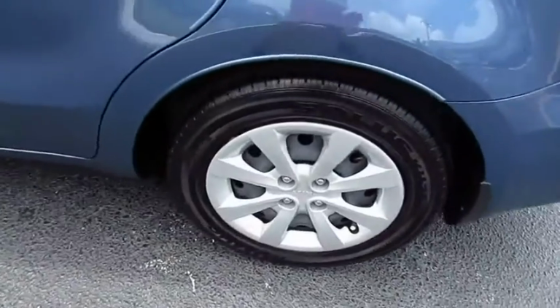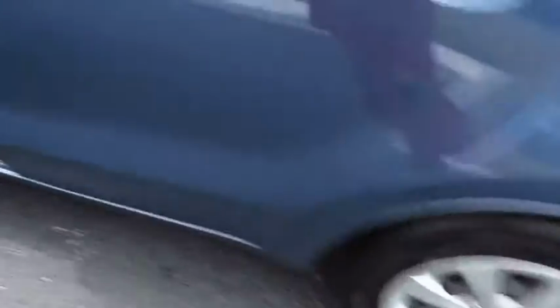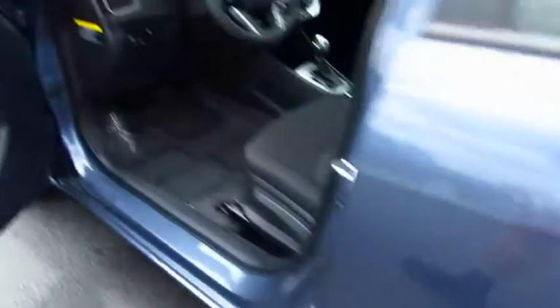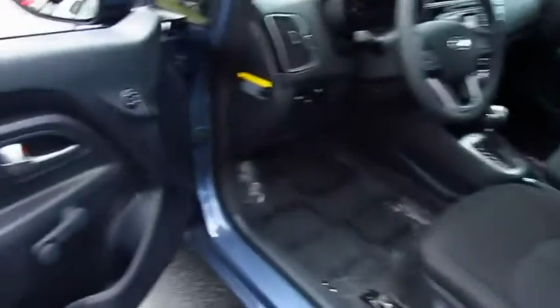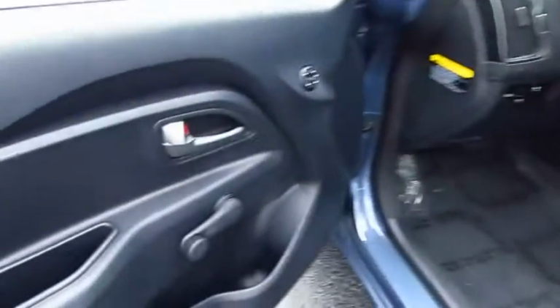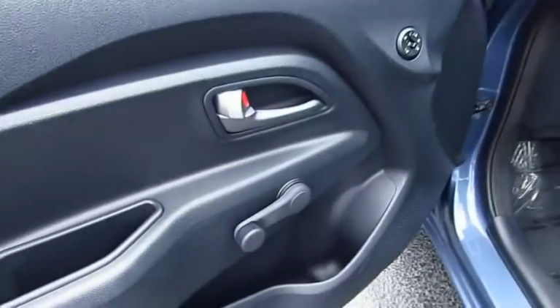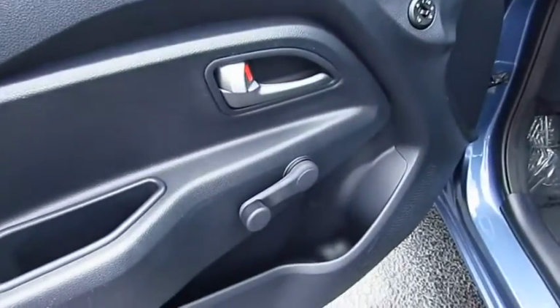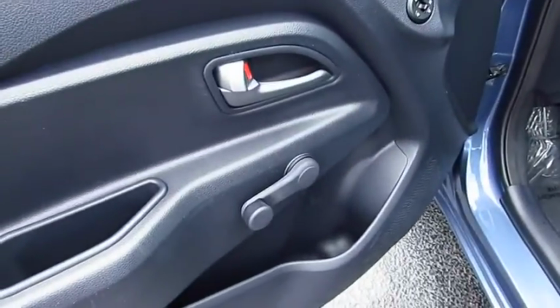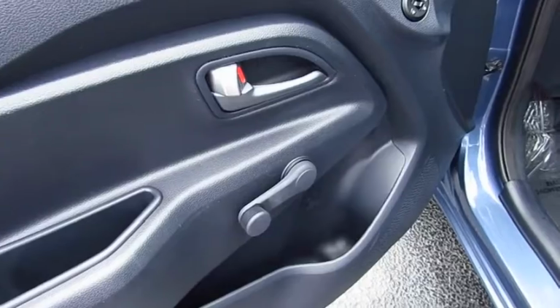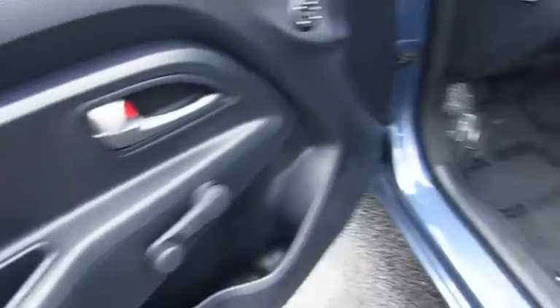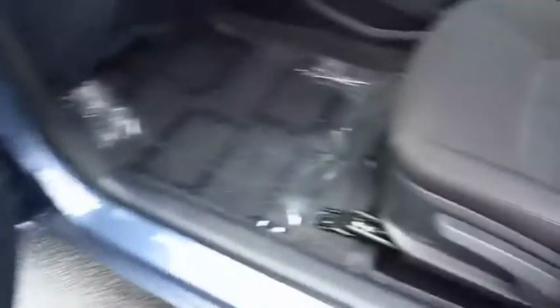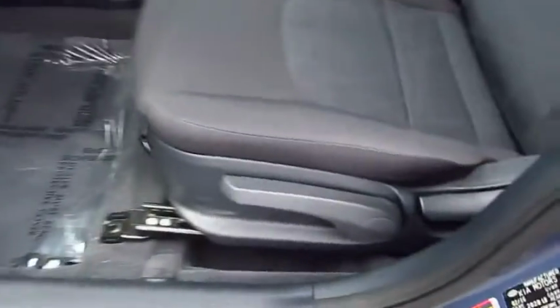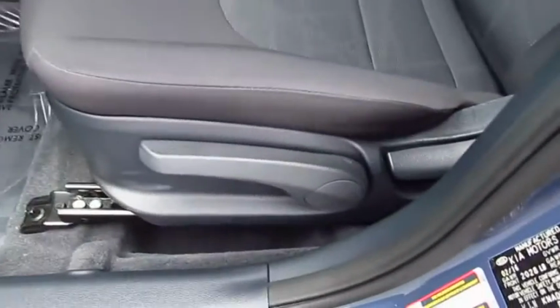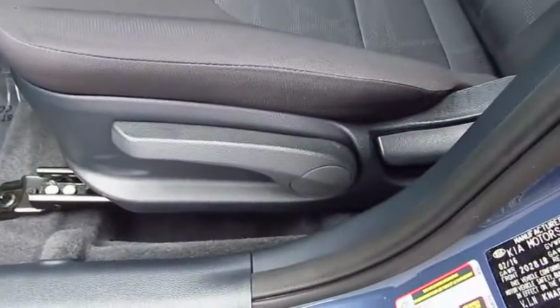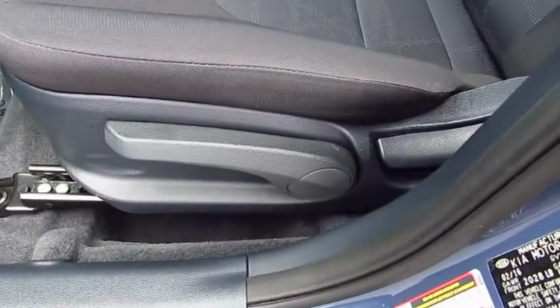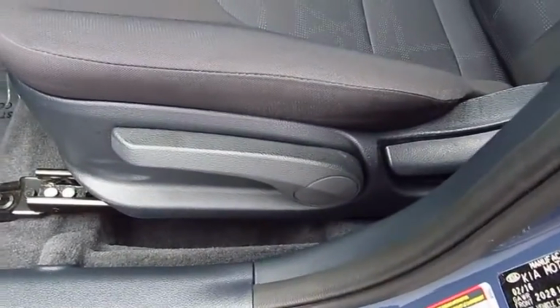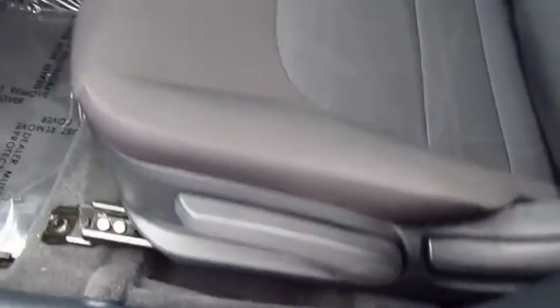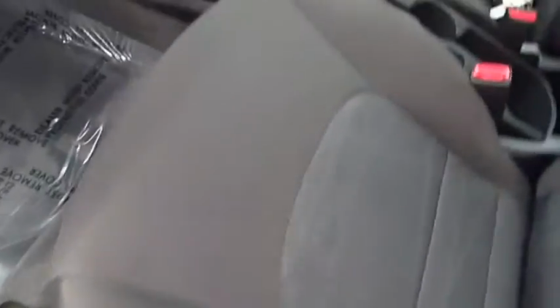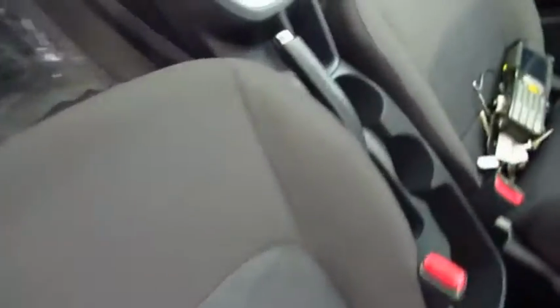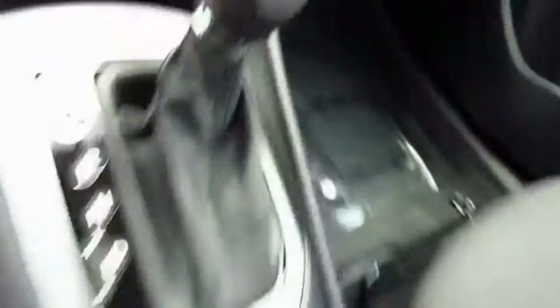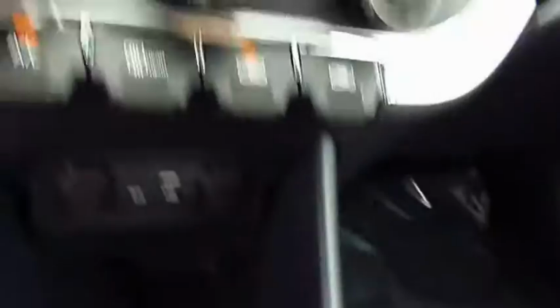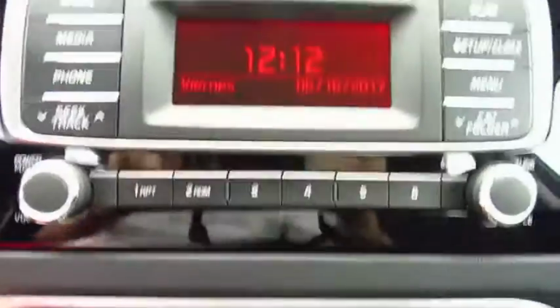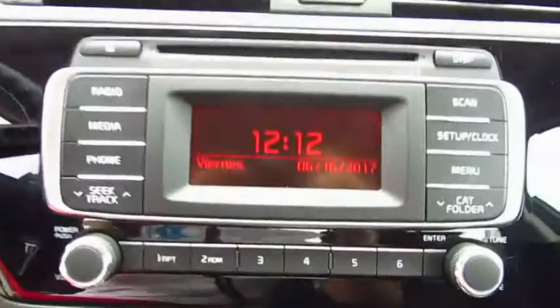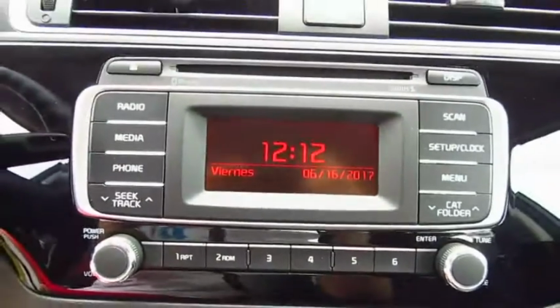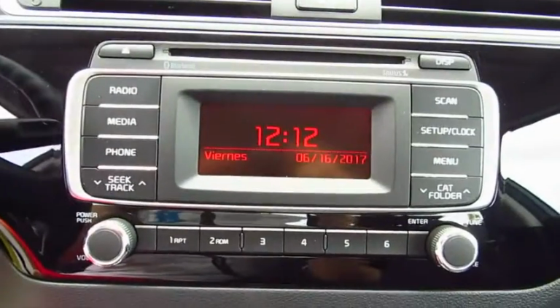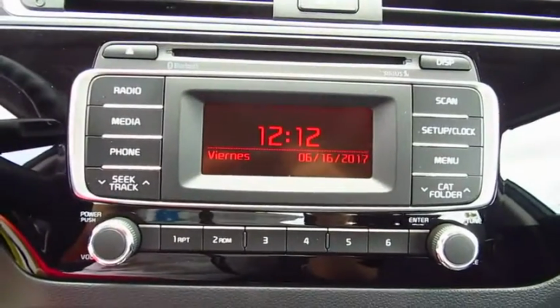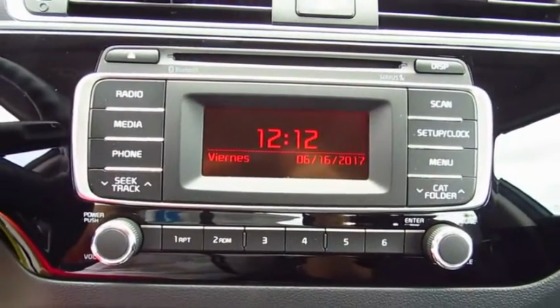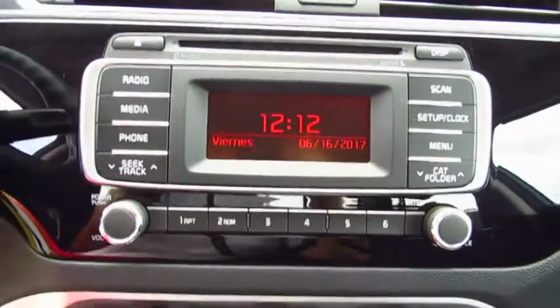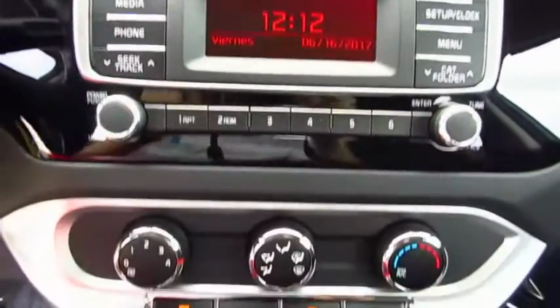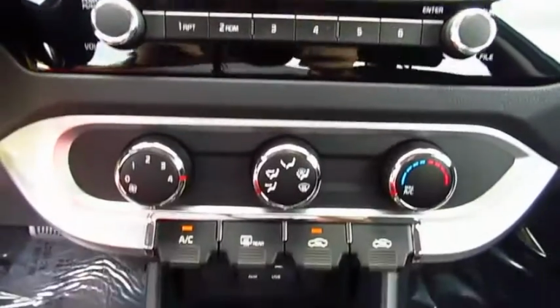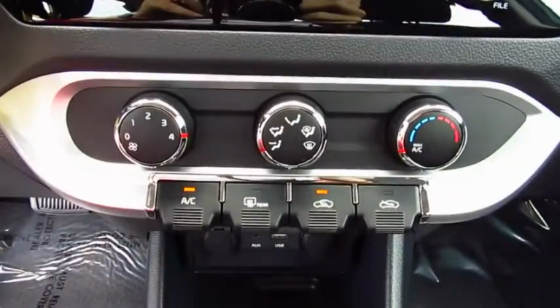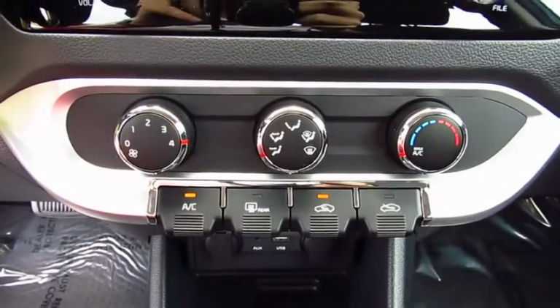Here are some of this vehicle's great options: traction control, anti-lock braking system, air conditioning, power steering, floor mats, AM-FM stereo radio, FWD, rear defrost, bucket seats.